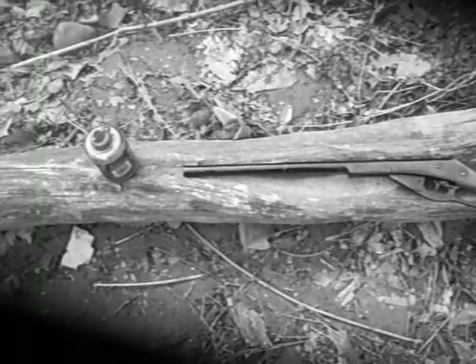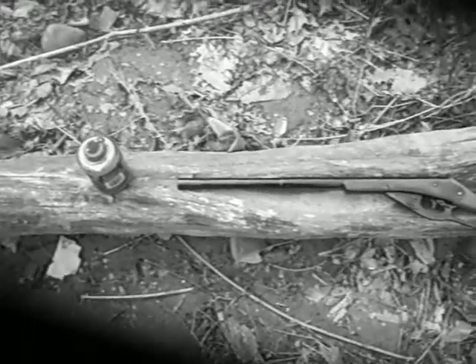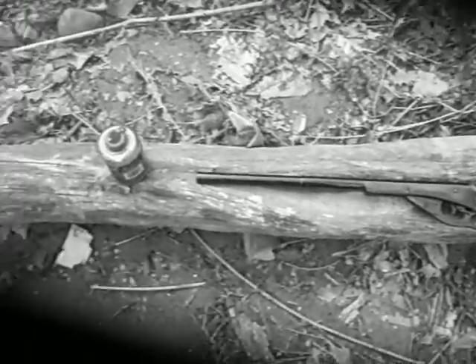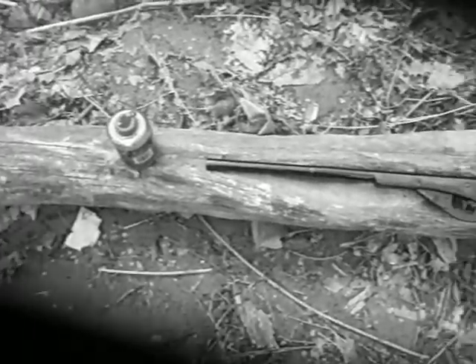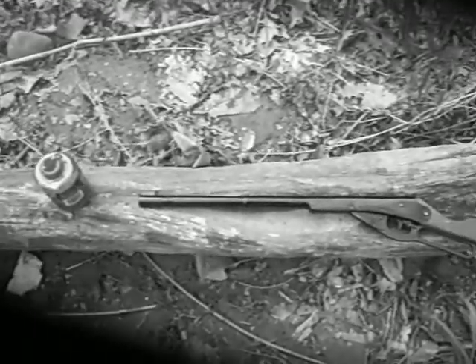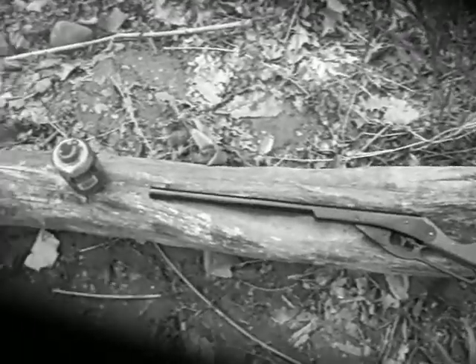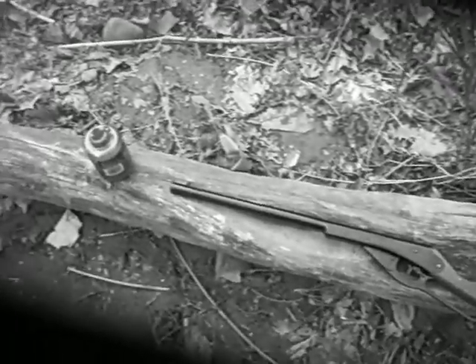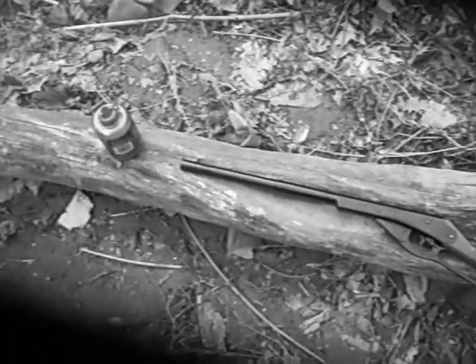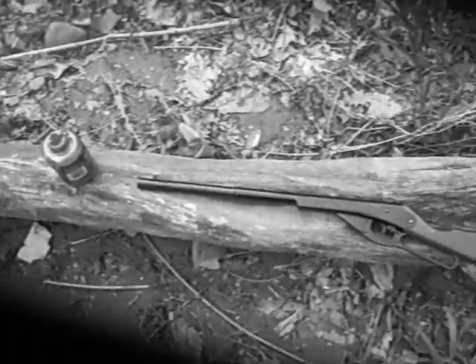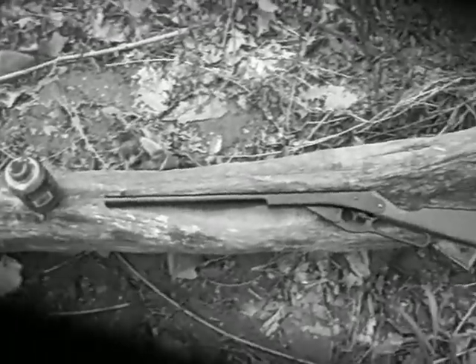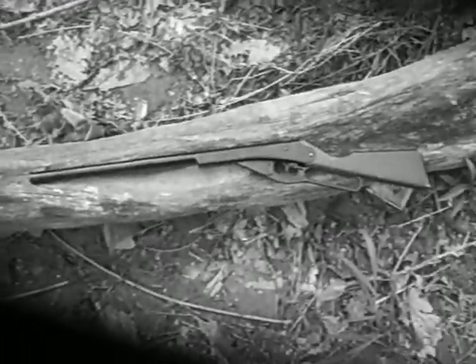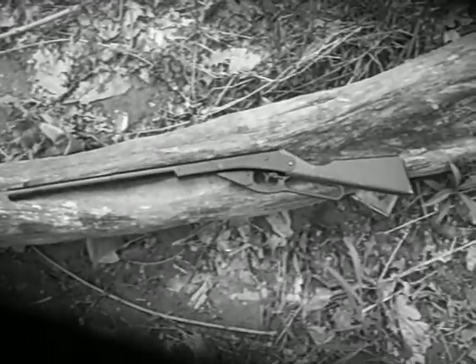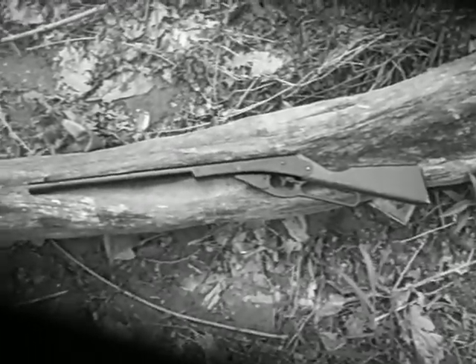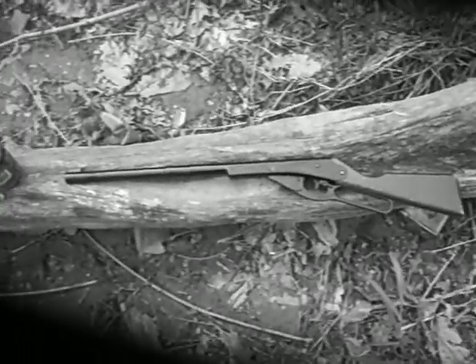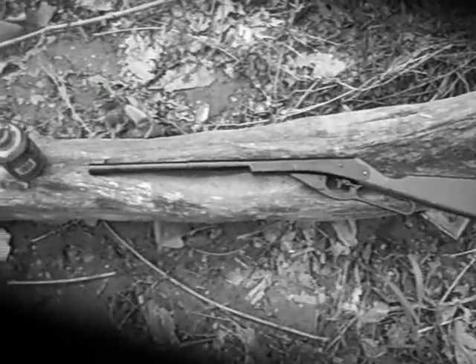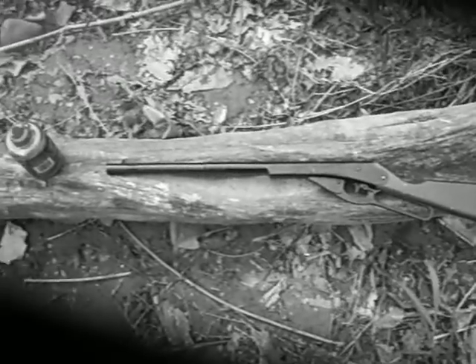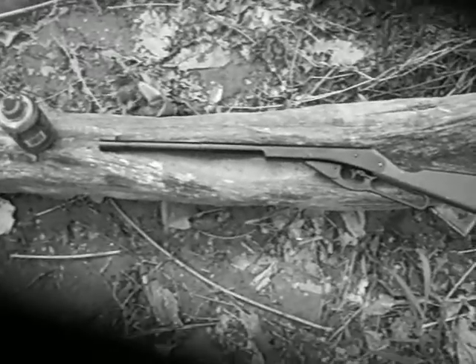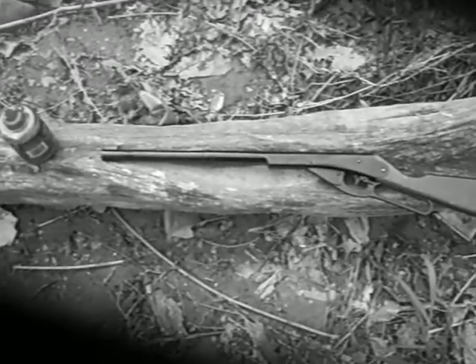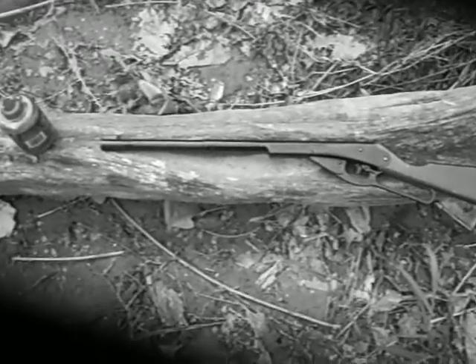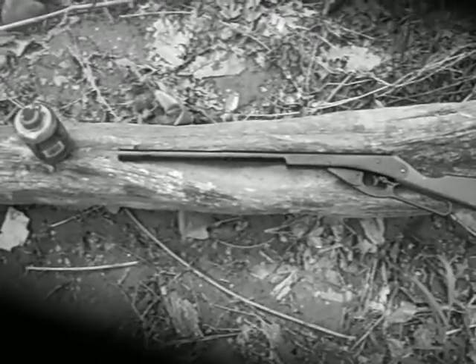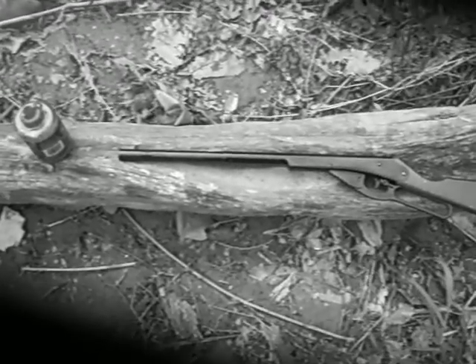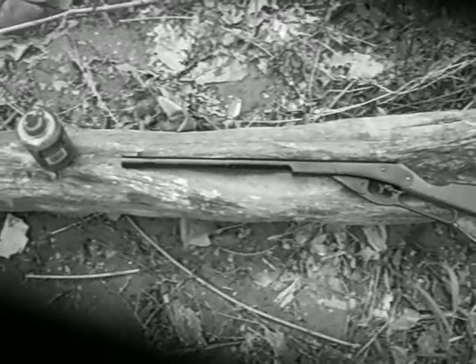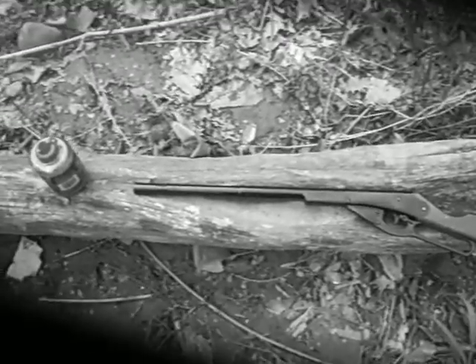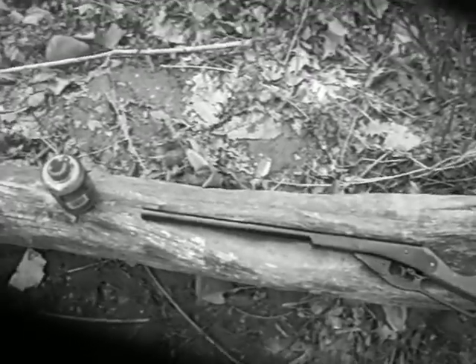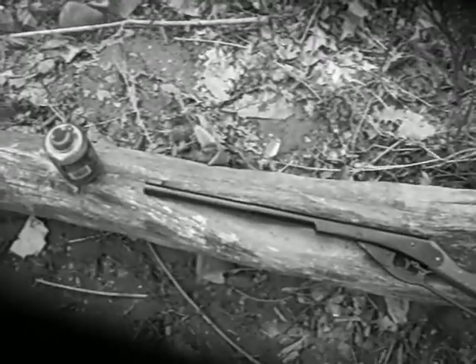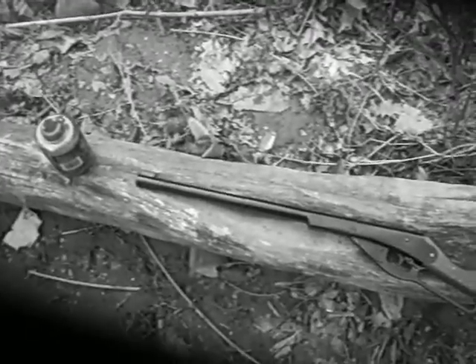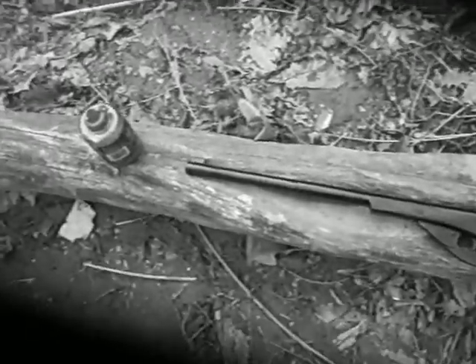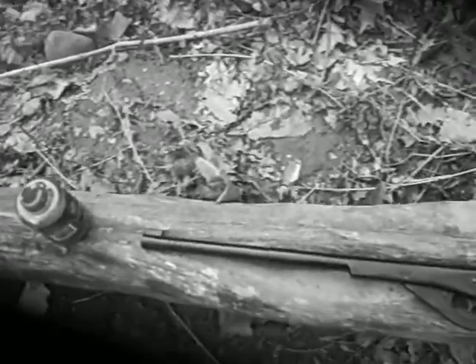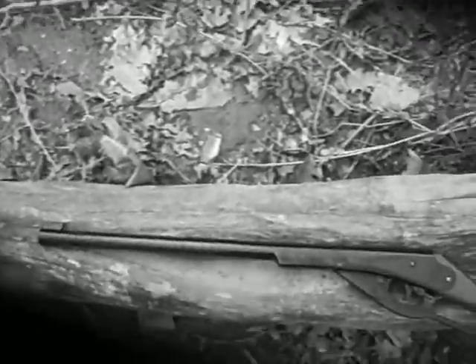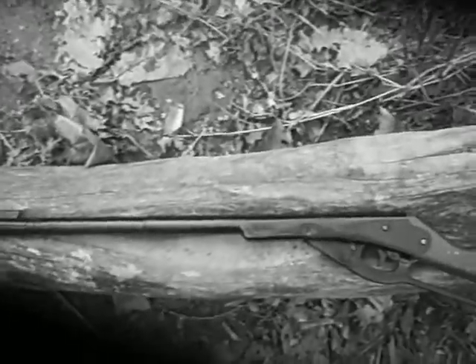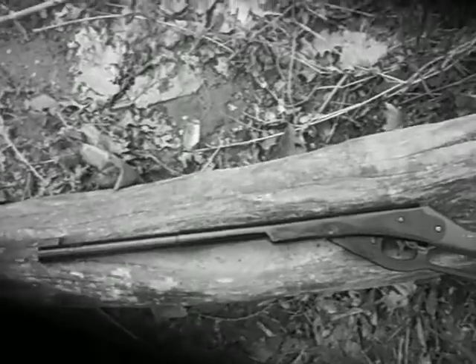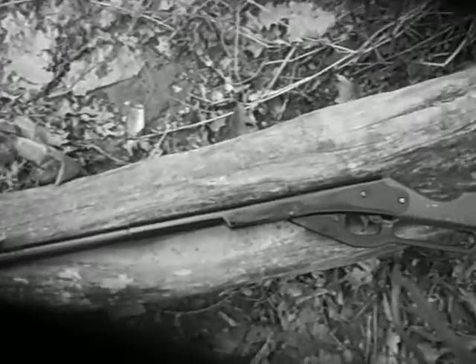Hey, I know I've been promising a video on how to shoot this for a while, but I've been way too busy. I've had some comments on how to load it, so we're going to load it first.